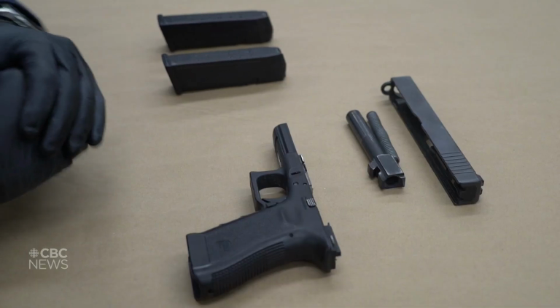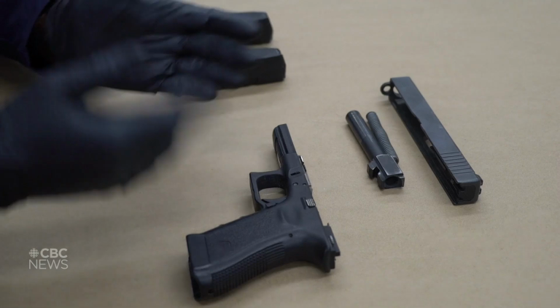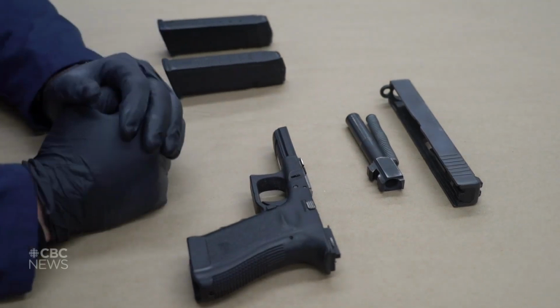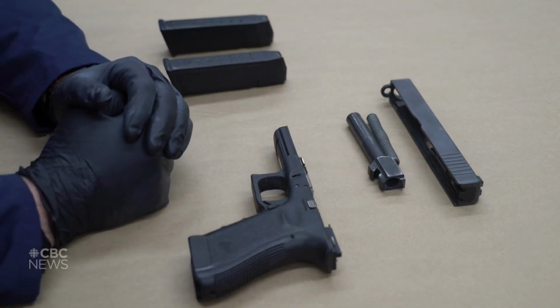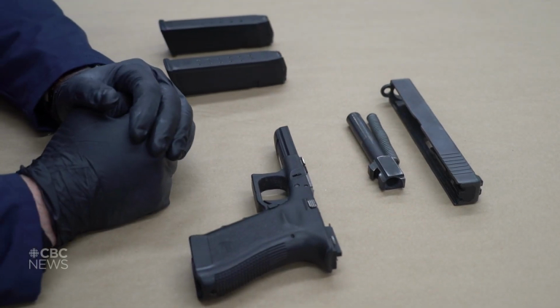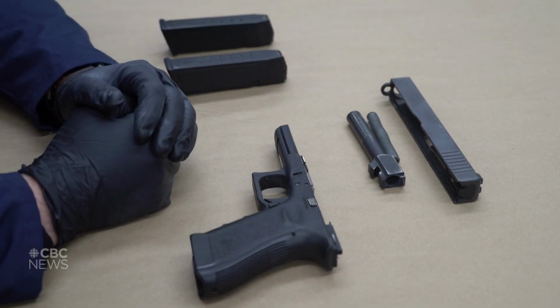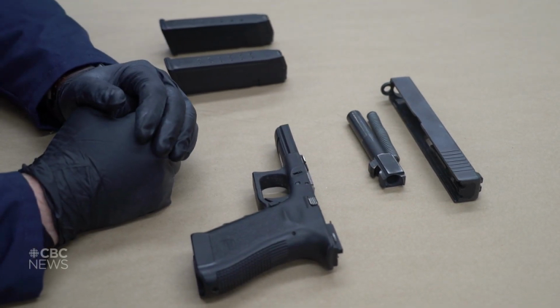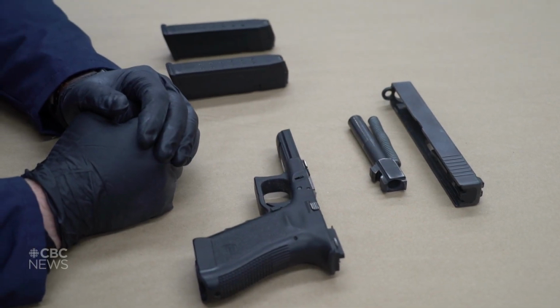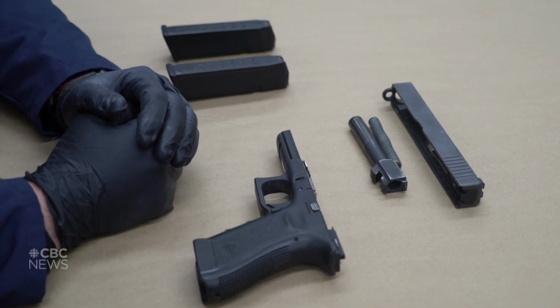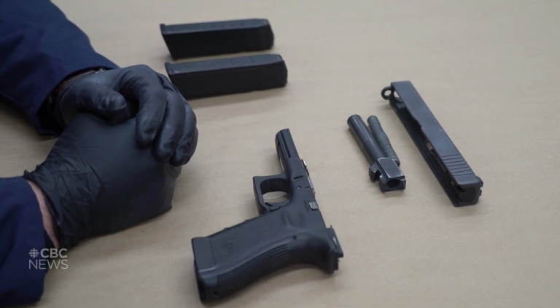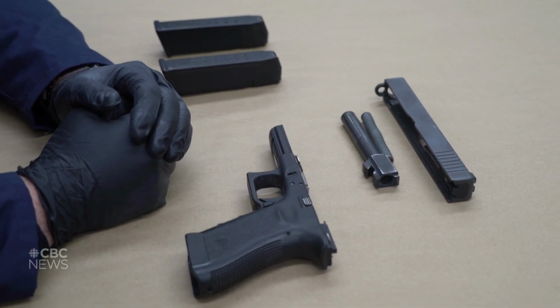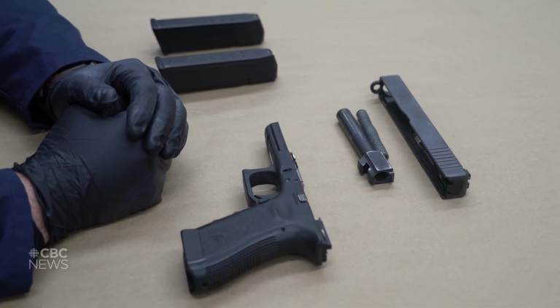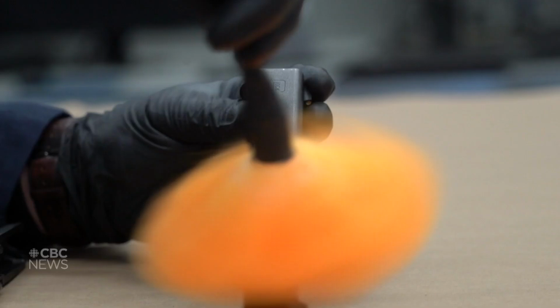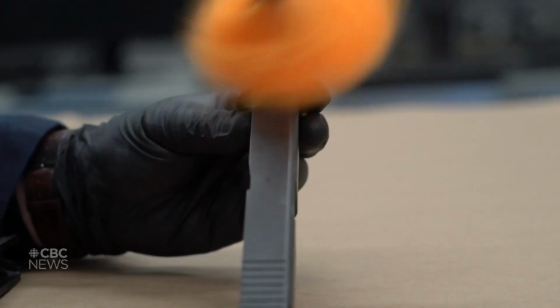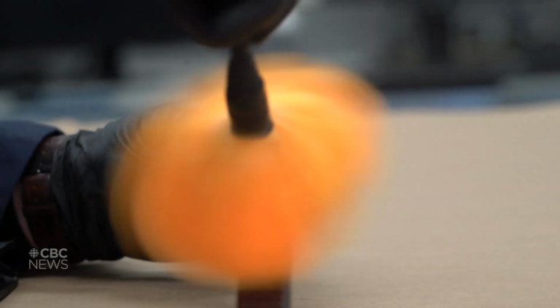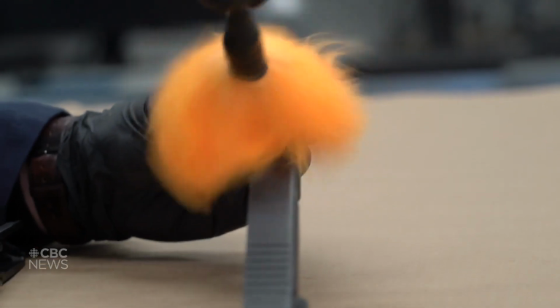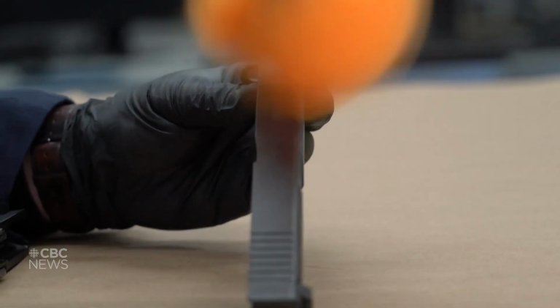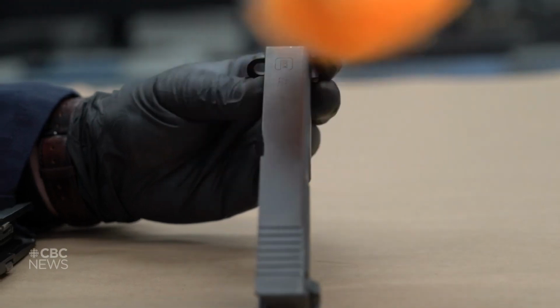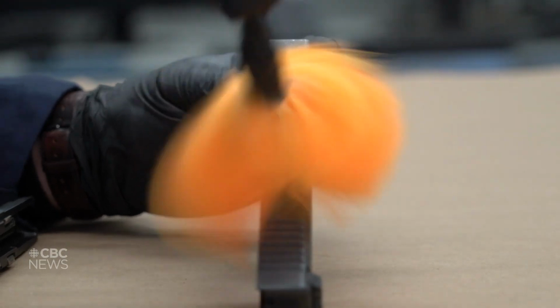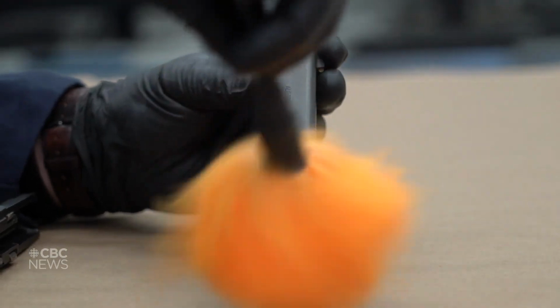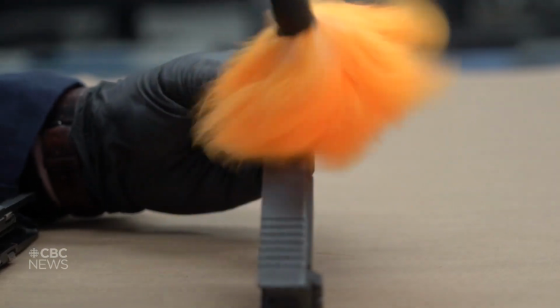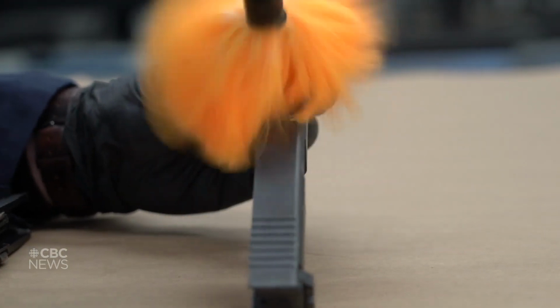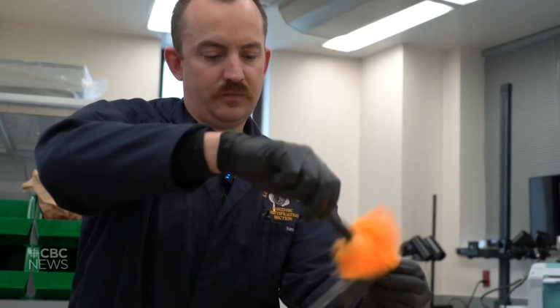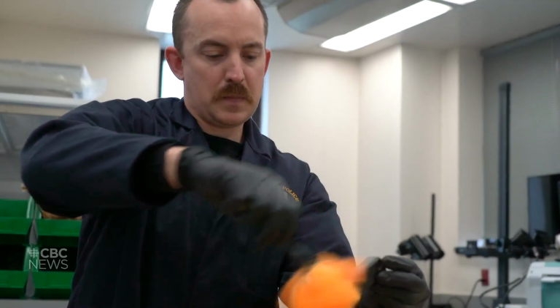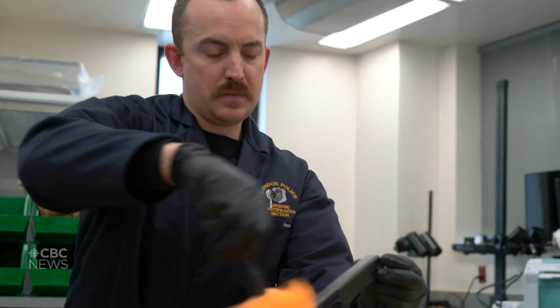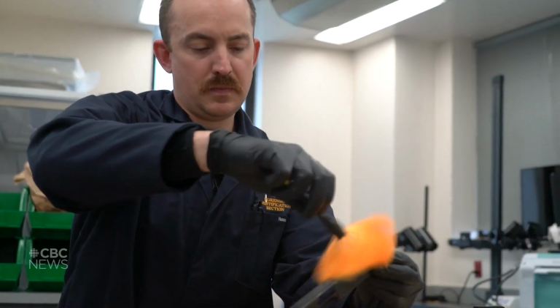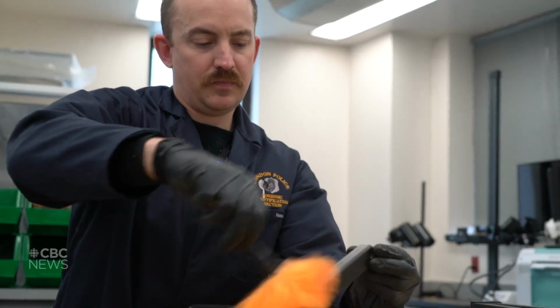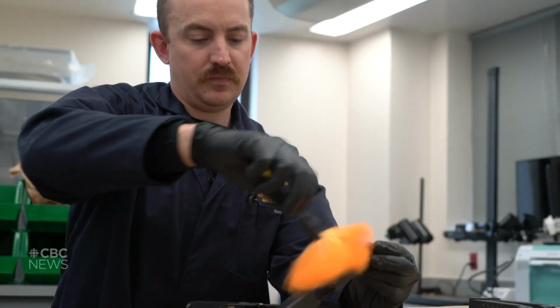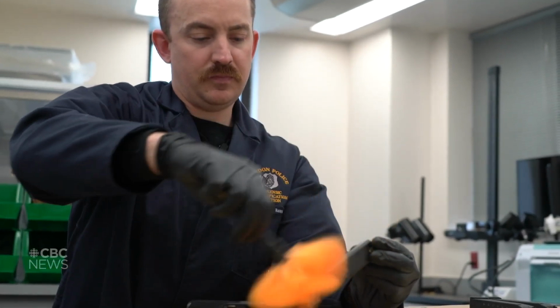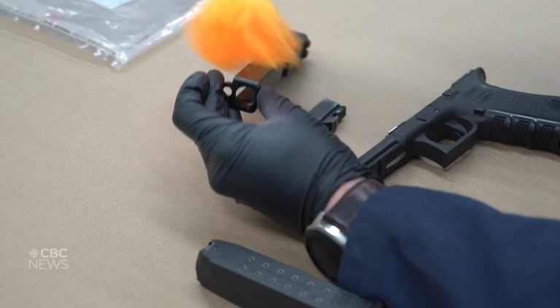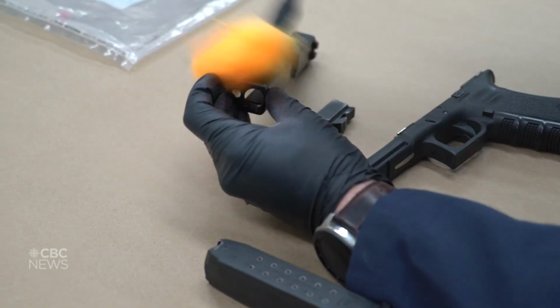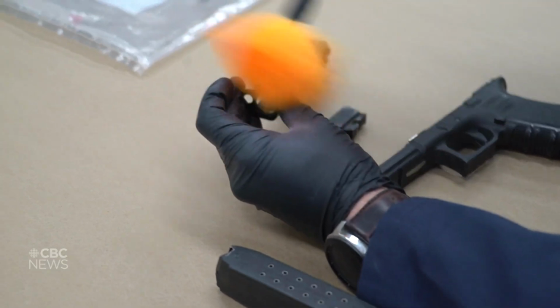If somebody has handled this firearm, there's a good chance that they have left fingerprints on it. I've laid some fingerprints on the slide here, and I'll apply some fluorescent orange powder. Then we'll go and look at it in our laser room.